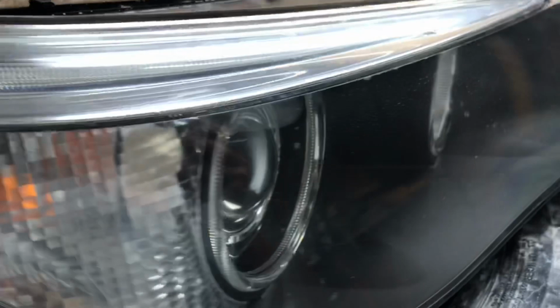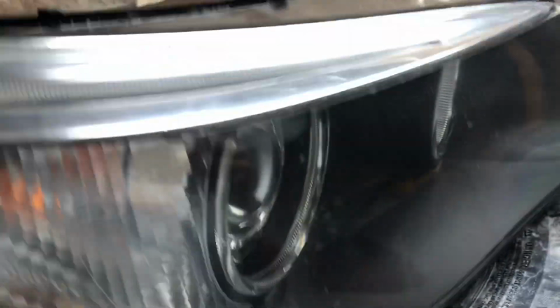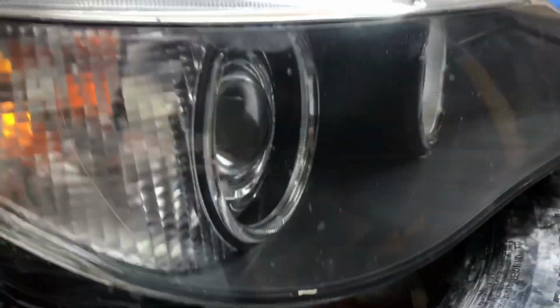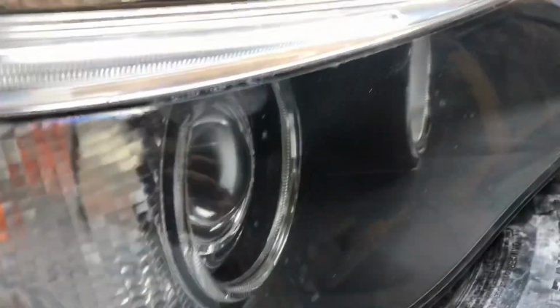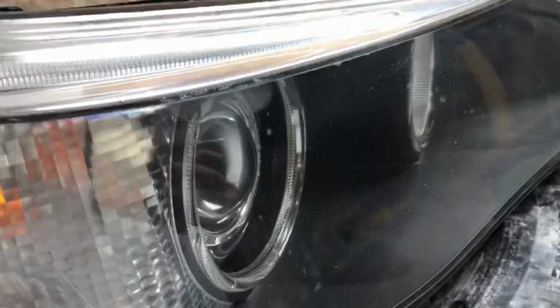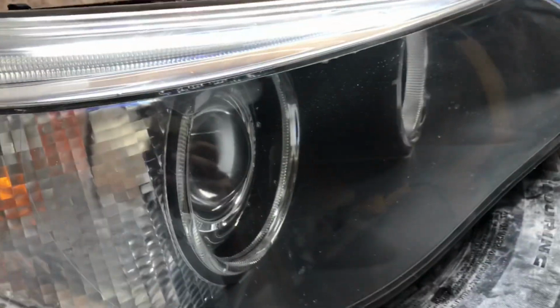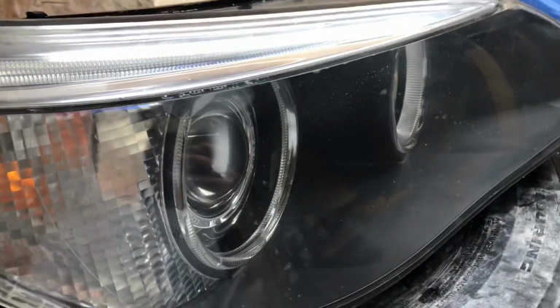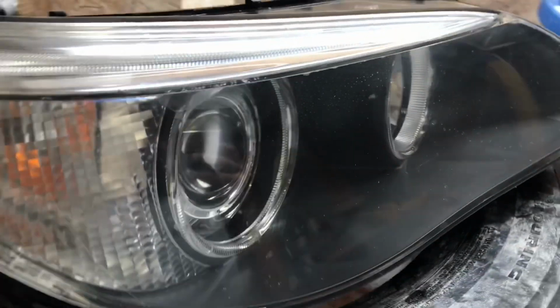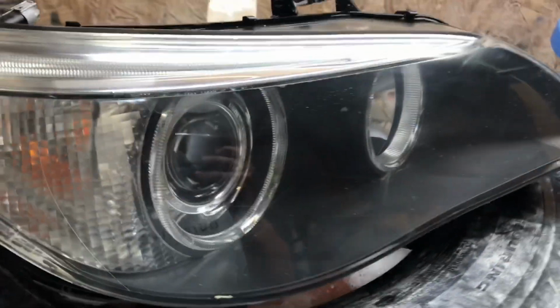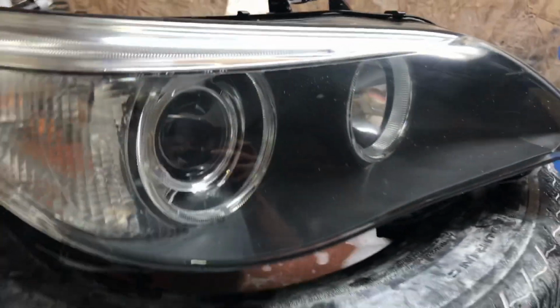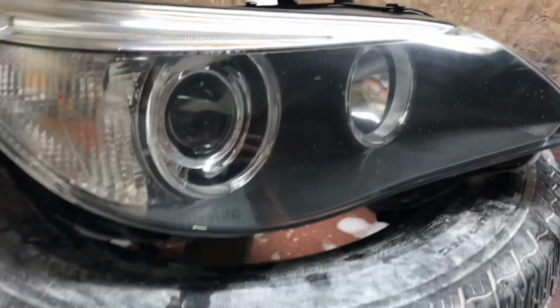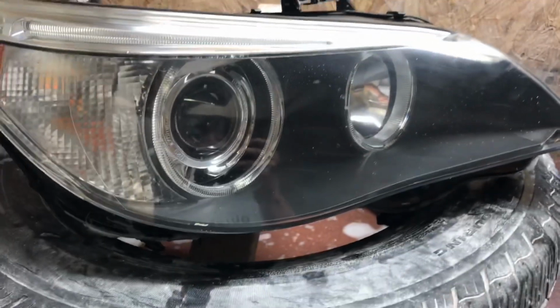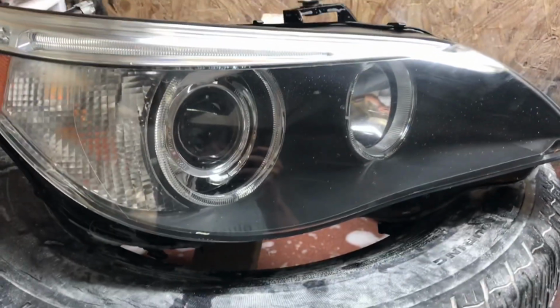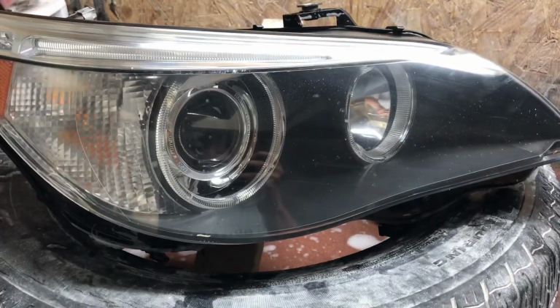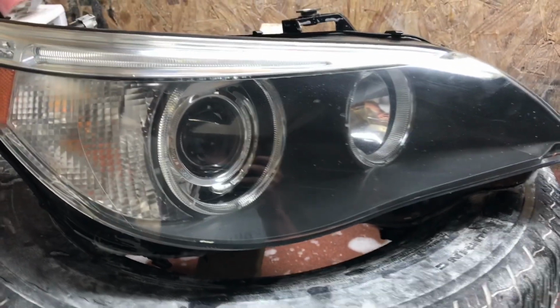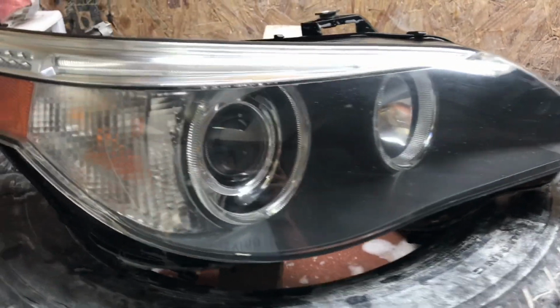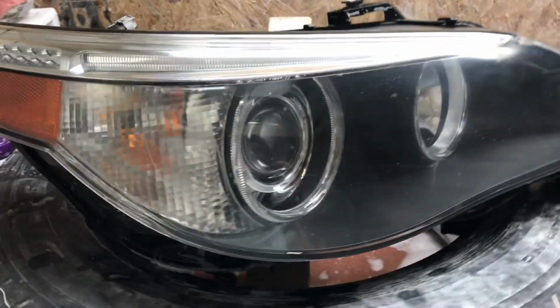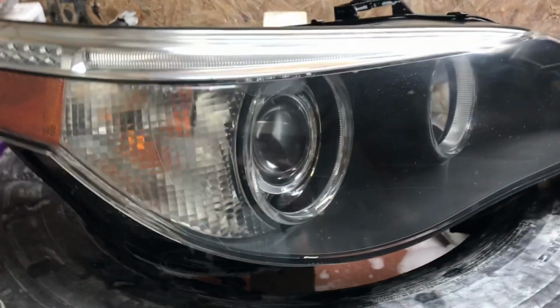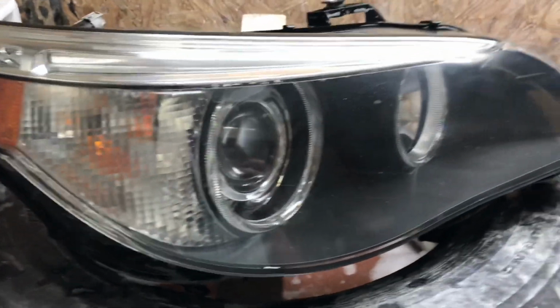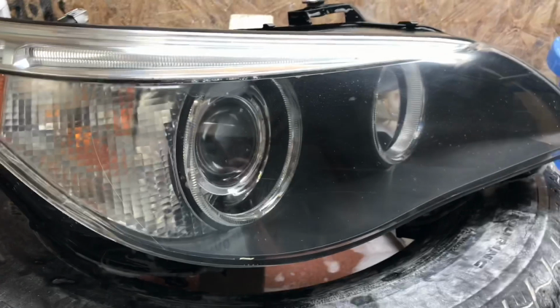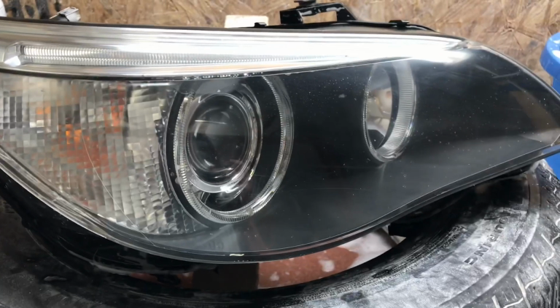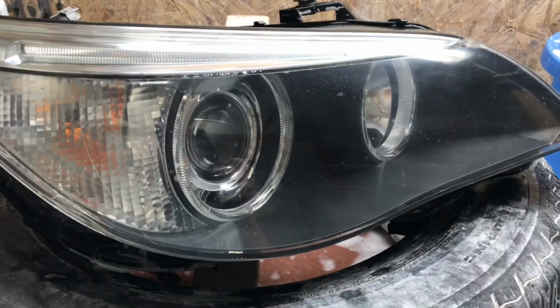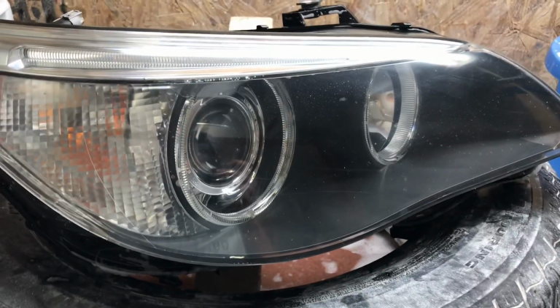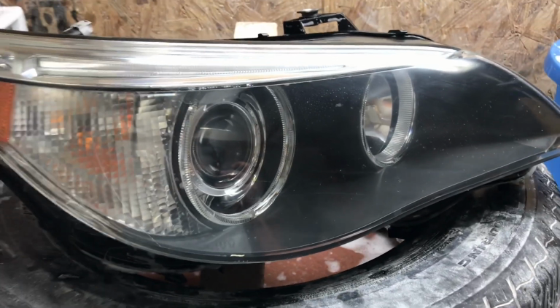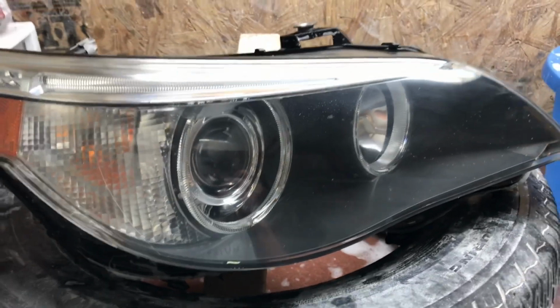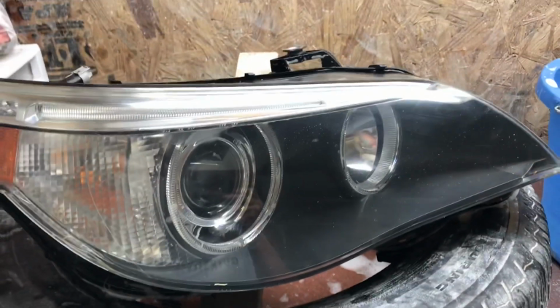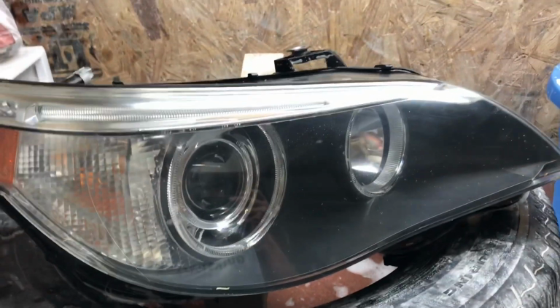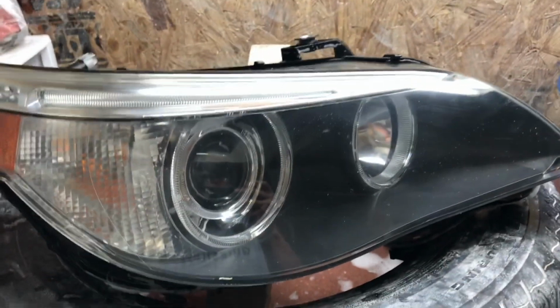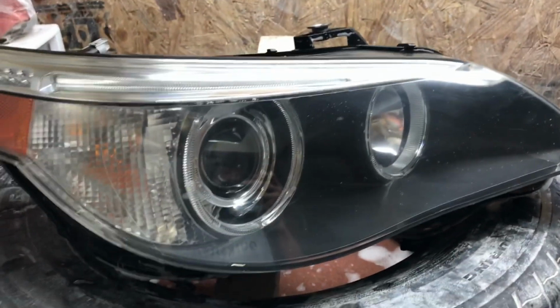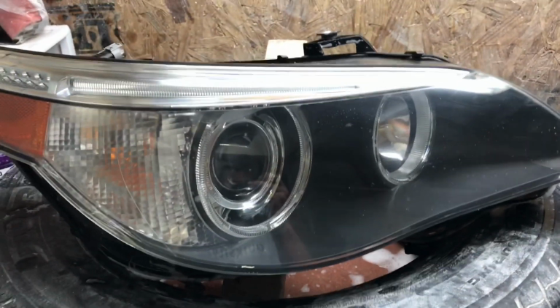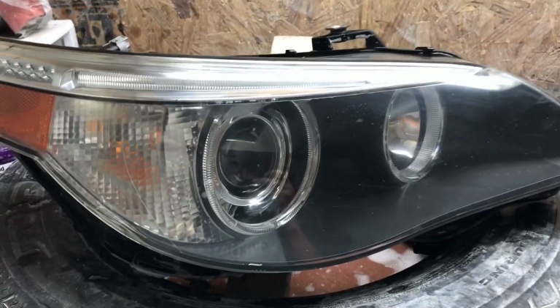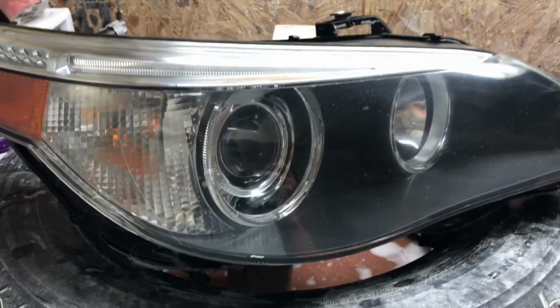For a headlight like this that costs around $500, I think it's better just to fix it than buy a new one. Thanks for watching.